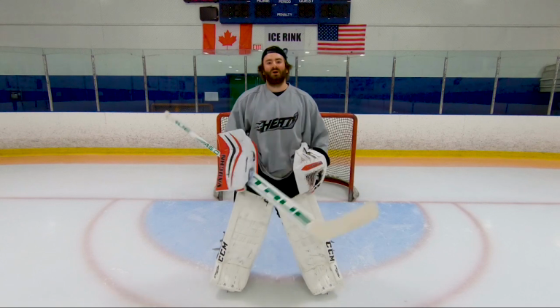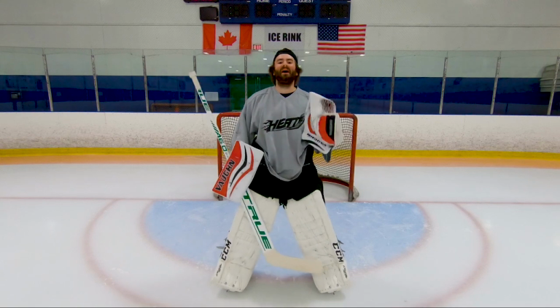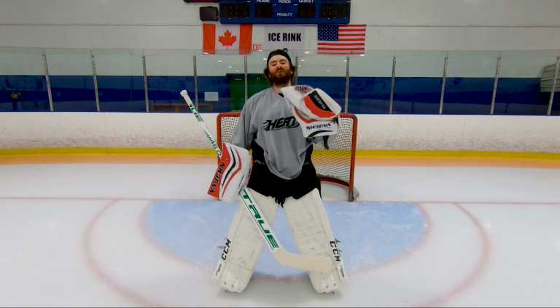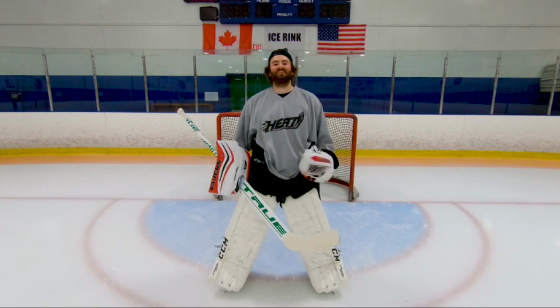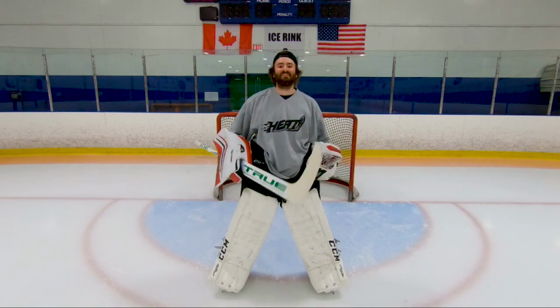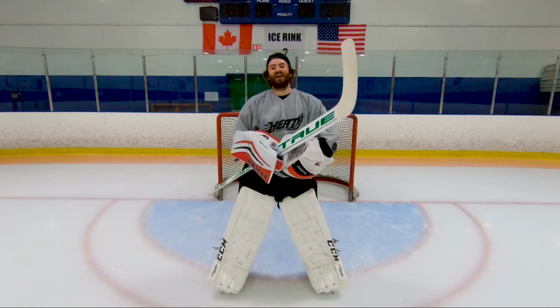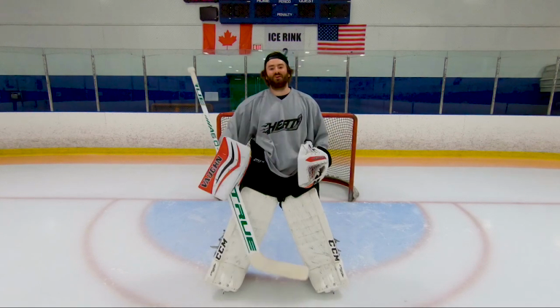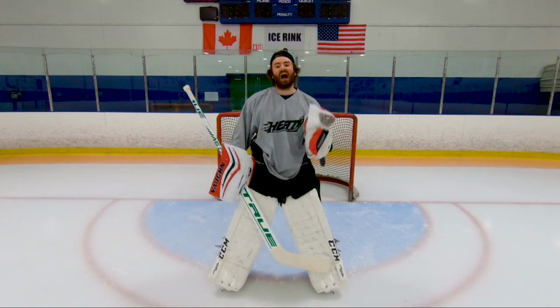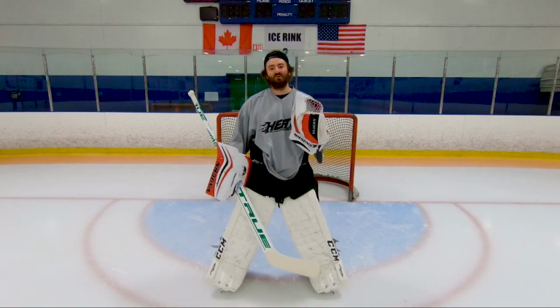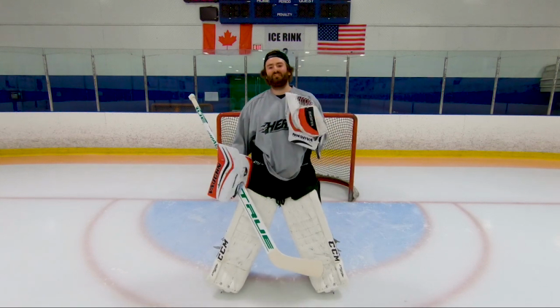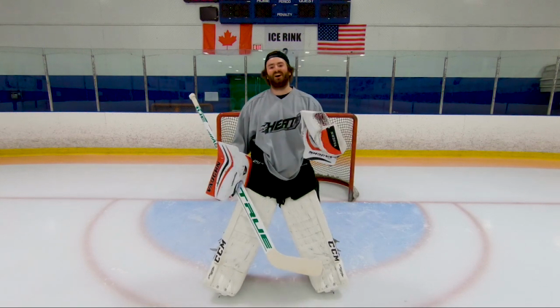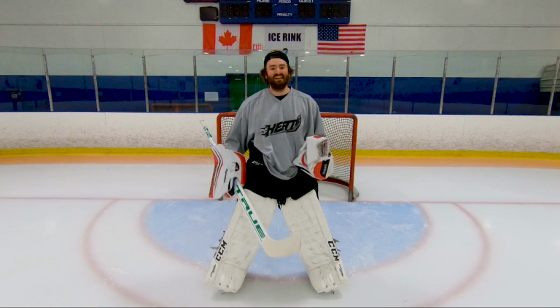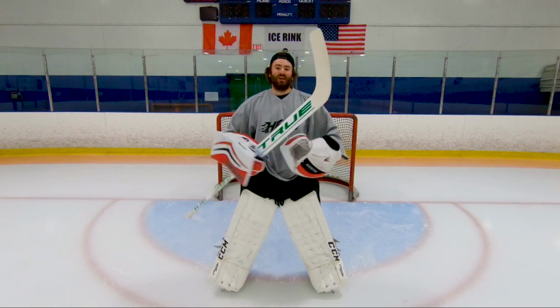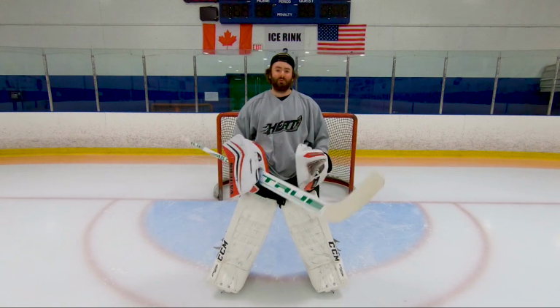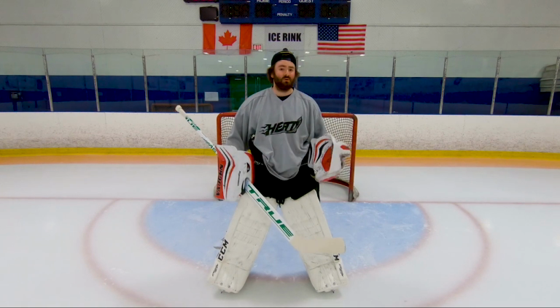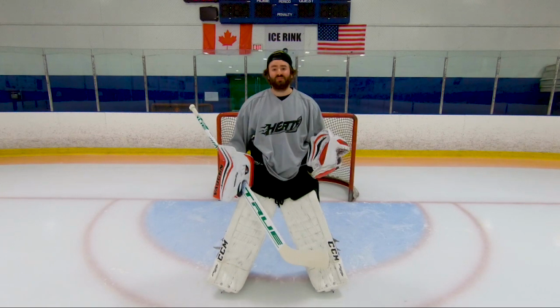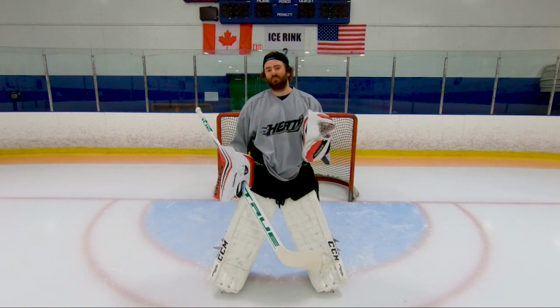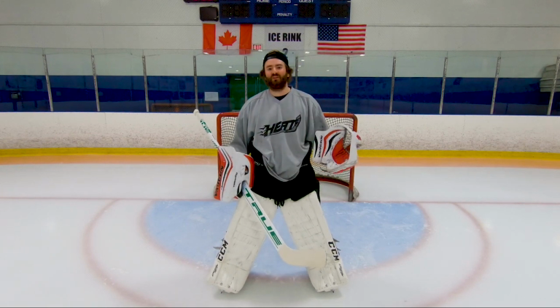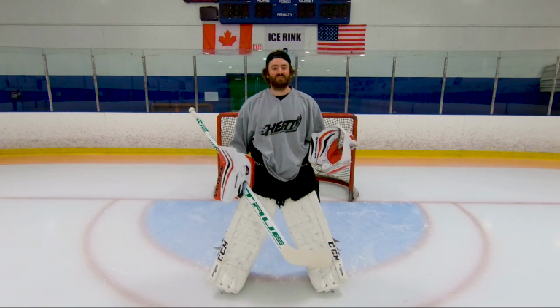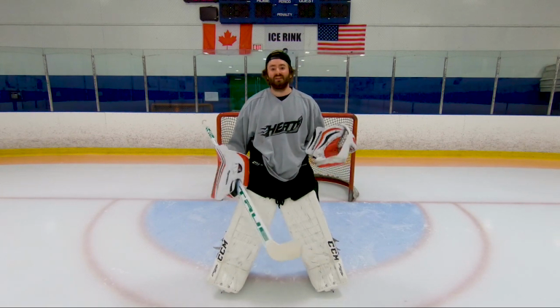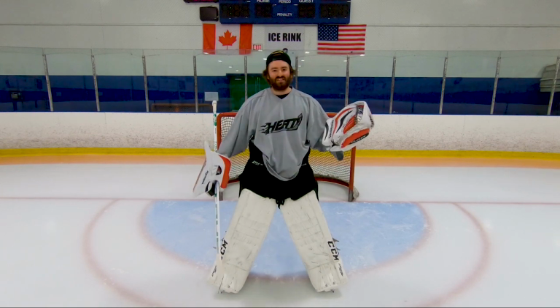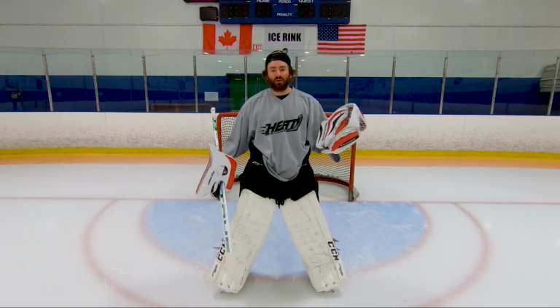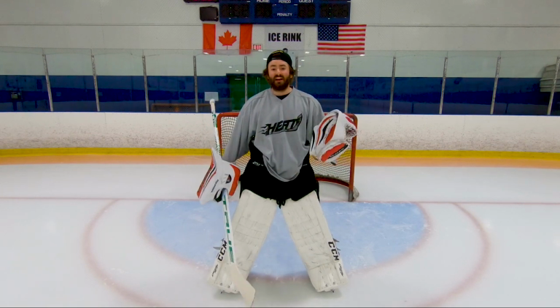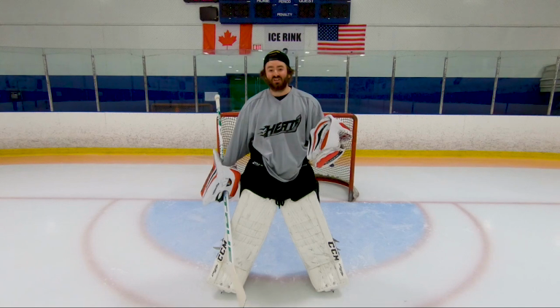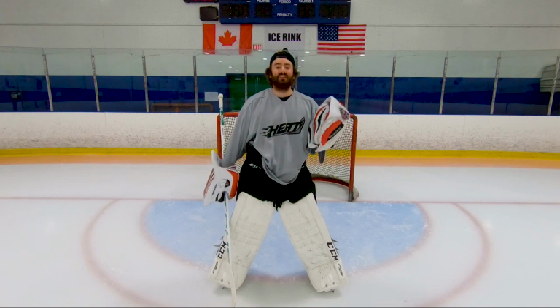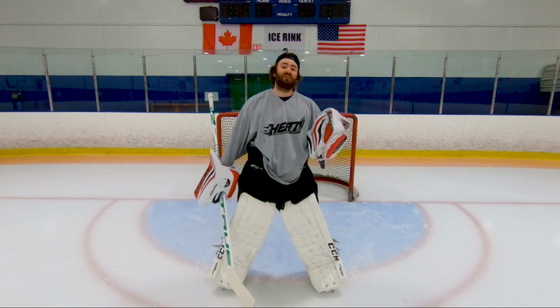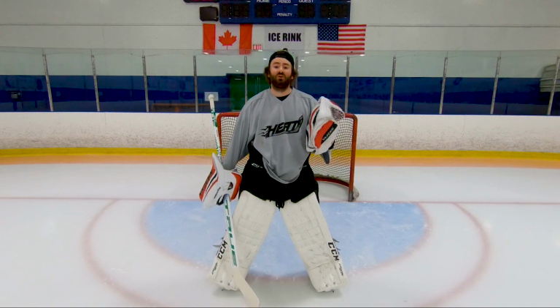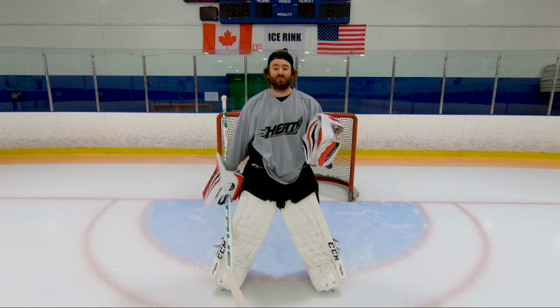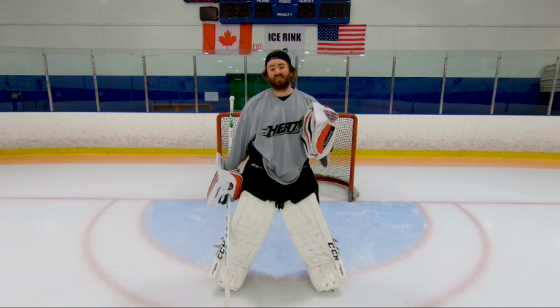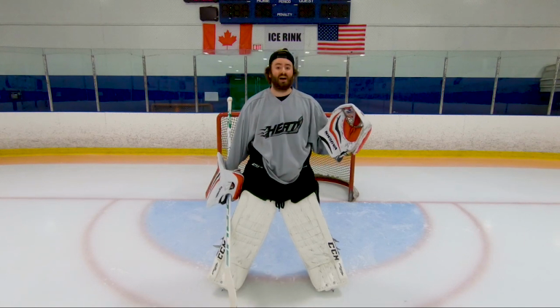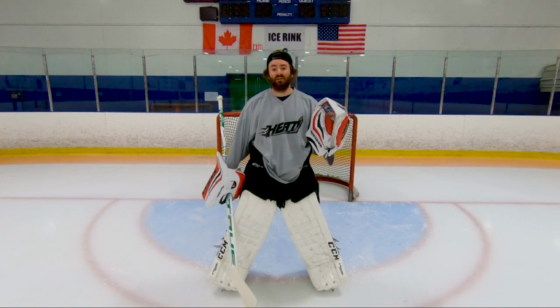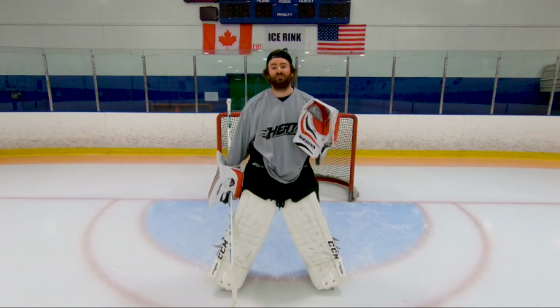Welcome back to this week's episode of how to do a butterfly slide. Last week we learned how to do a butterfly and the basic fundamentals of it. This week we're going to put that into action and learn how to give good pushes side to side while in the butterfly.